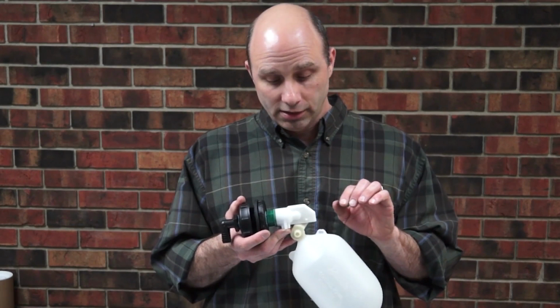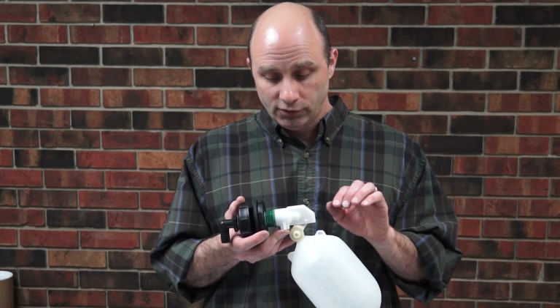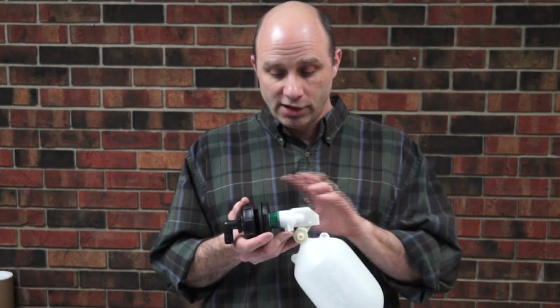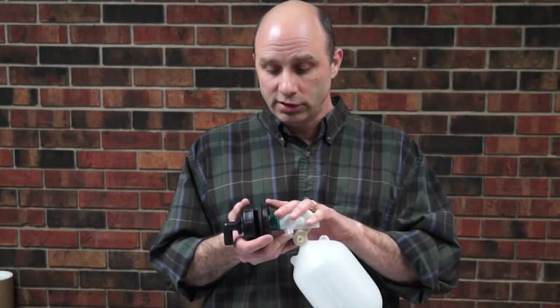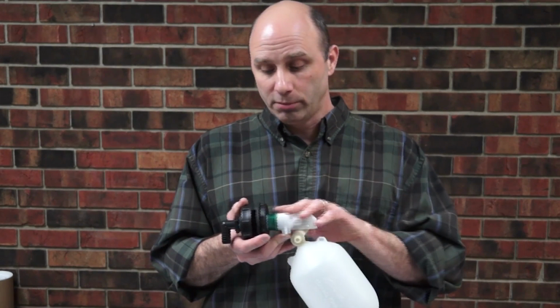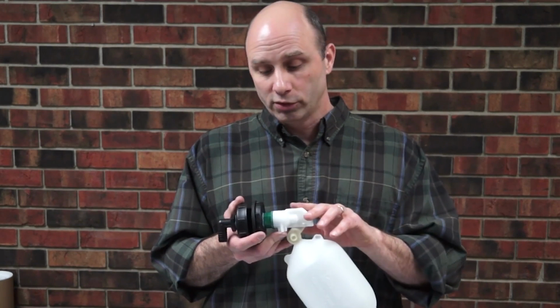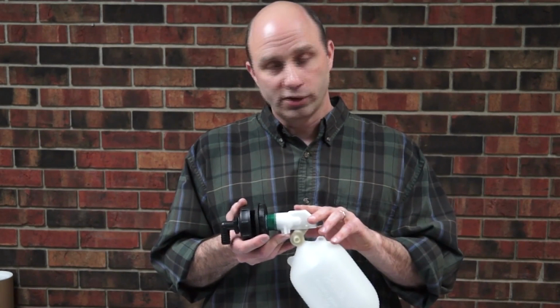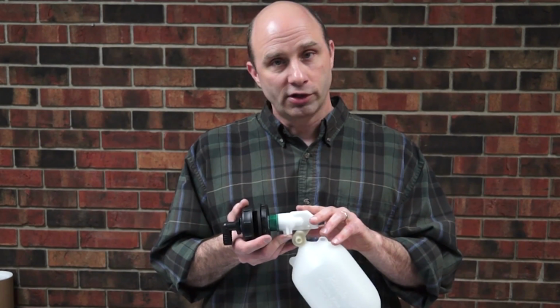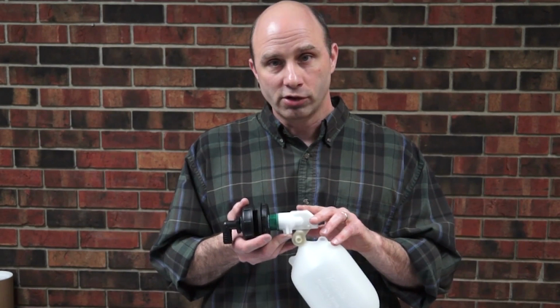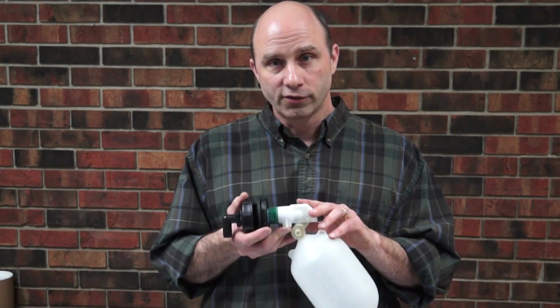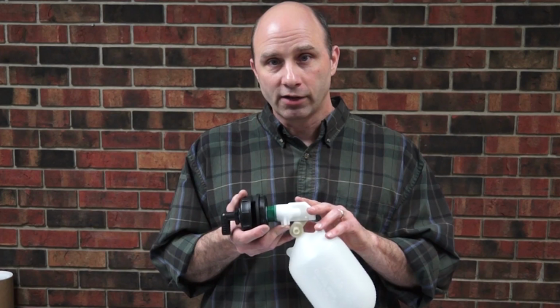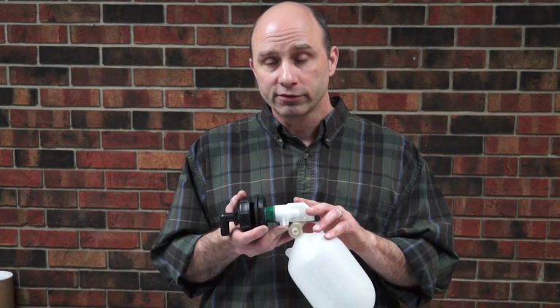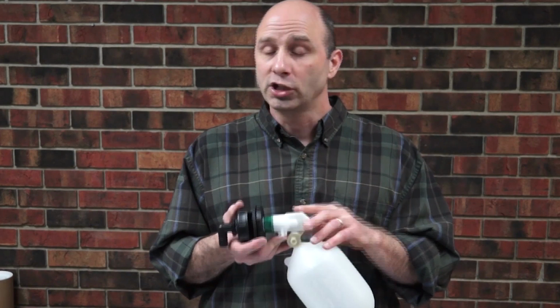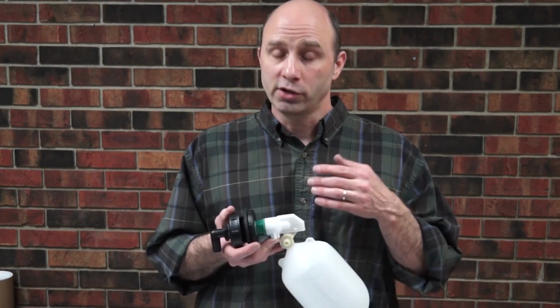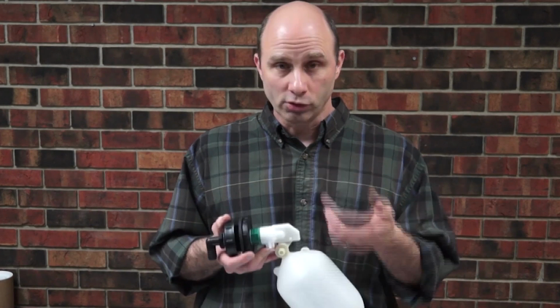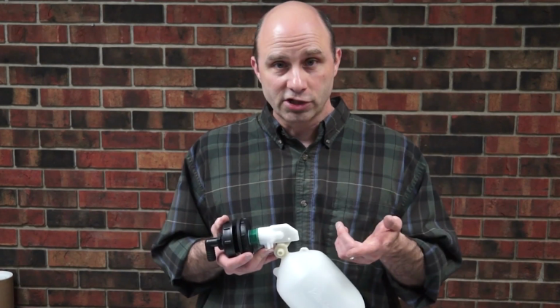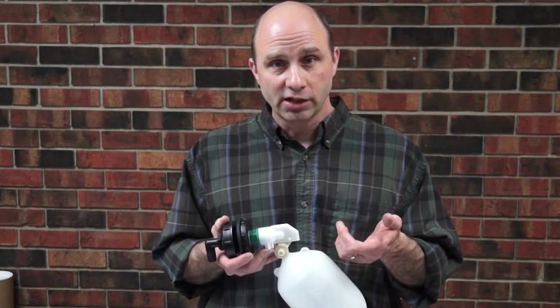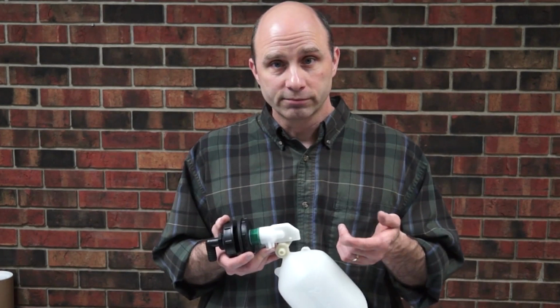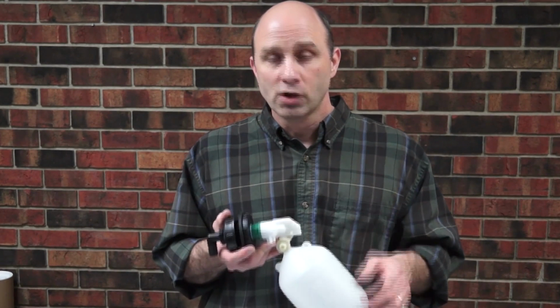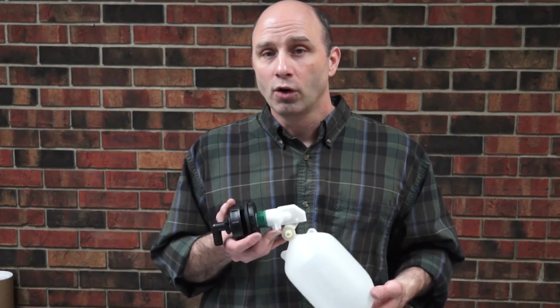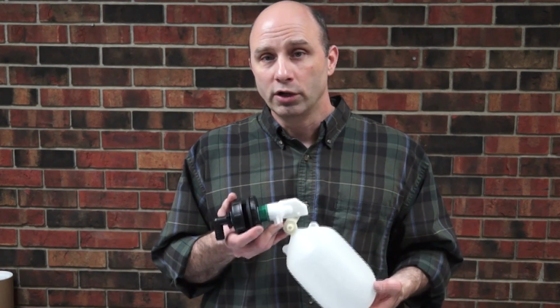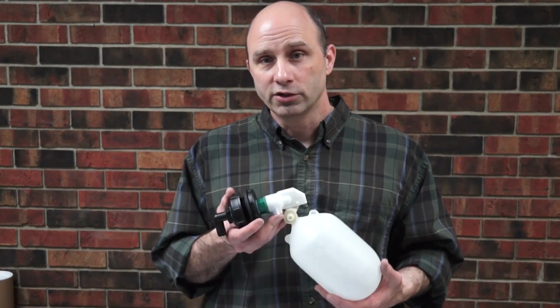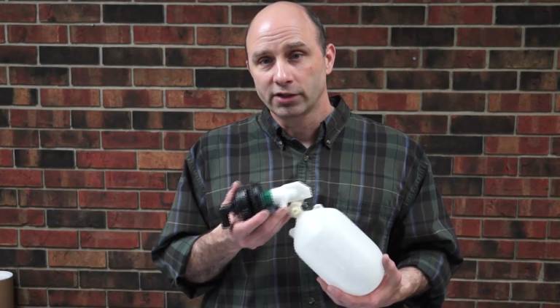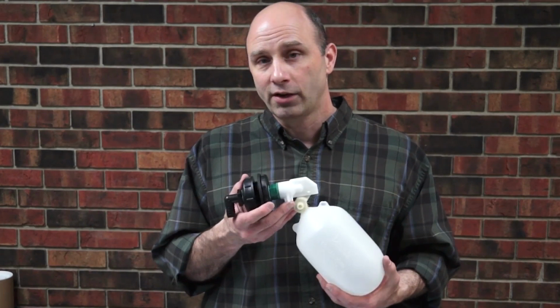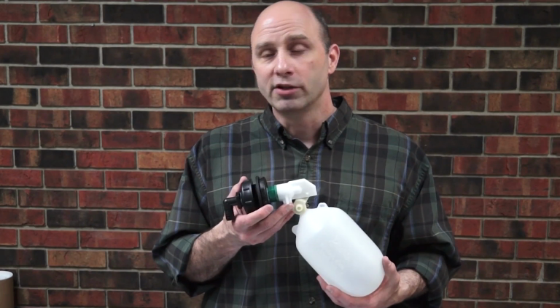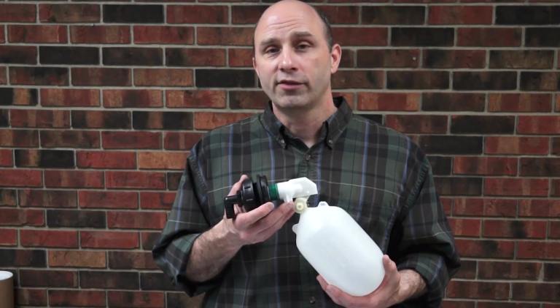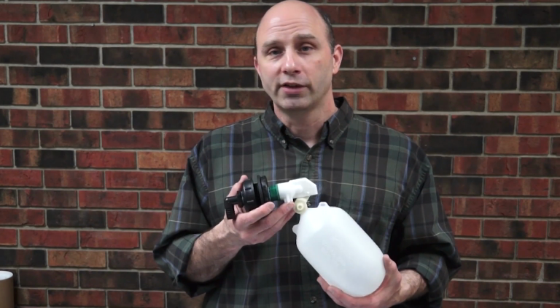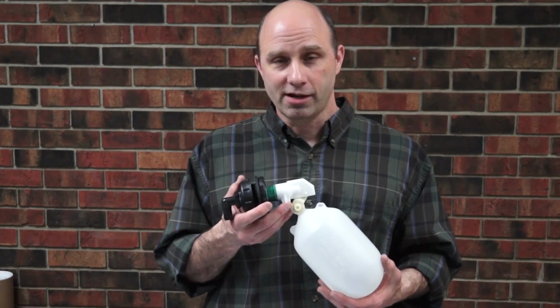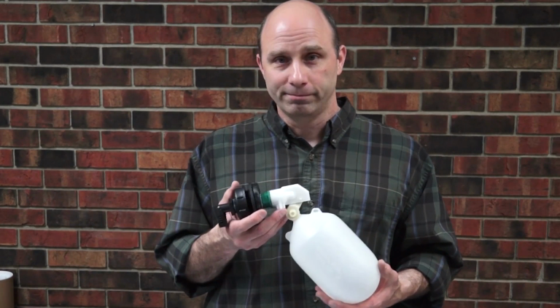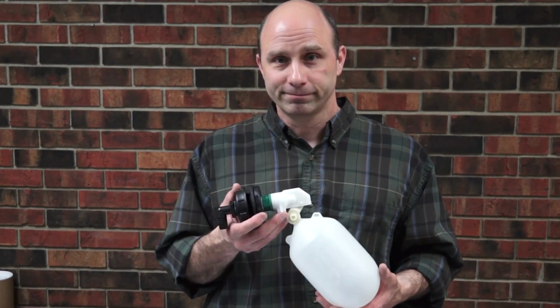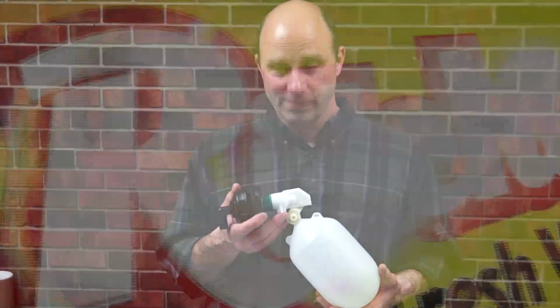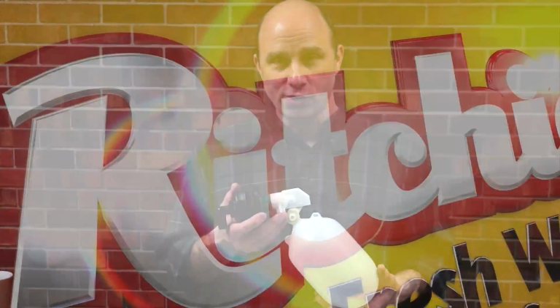If you need replacement components for your 3 and a quarter inch valve, check with your local Ritchie dealer, or you can check us out at RitchieFount.com. Thank you.